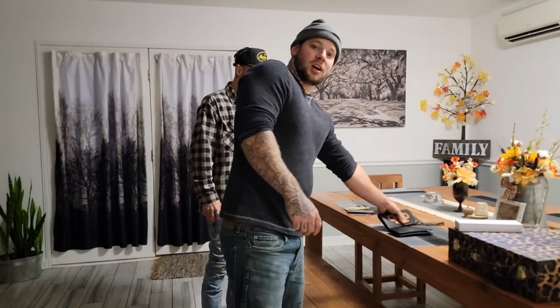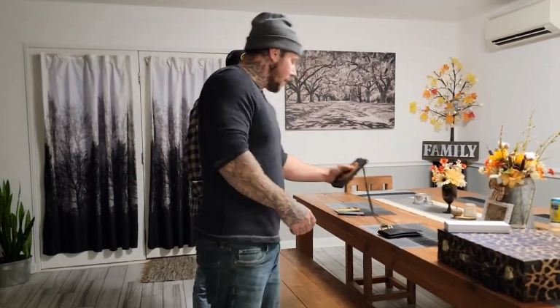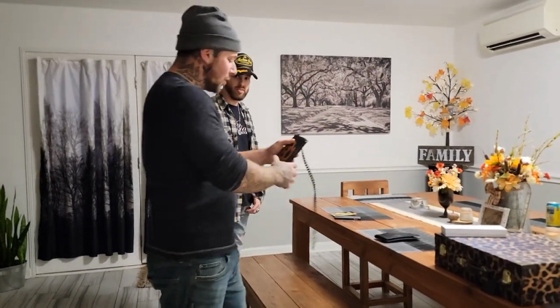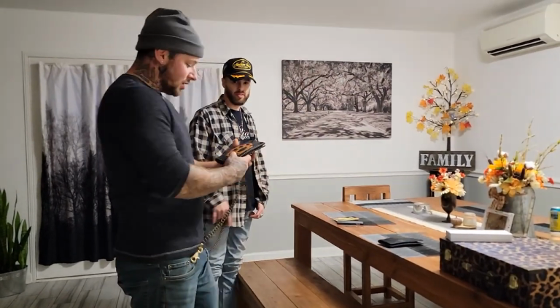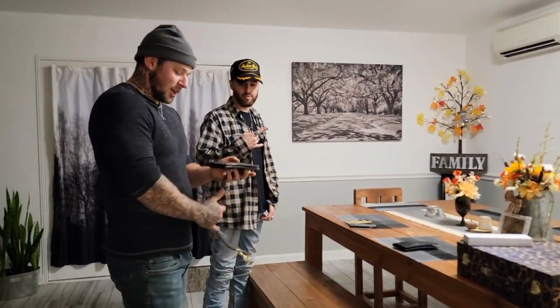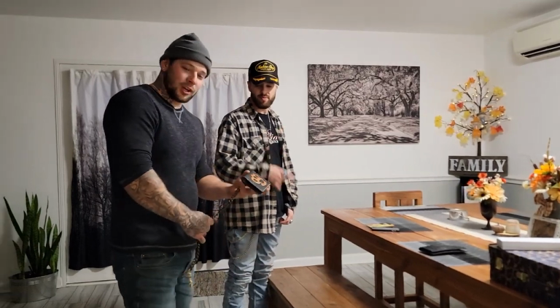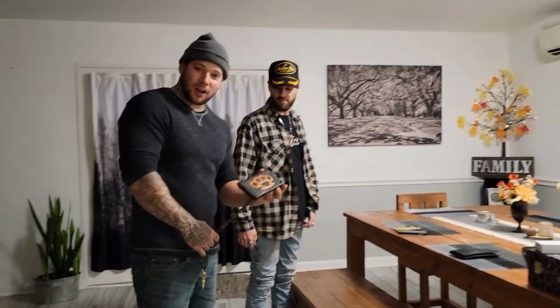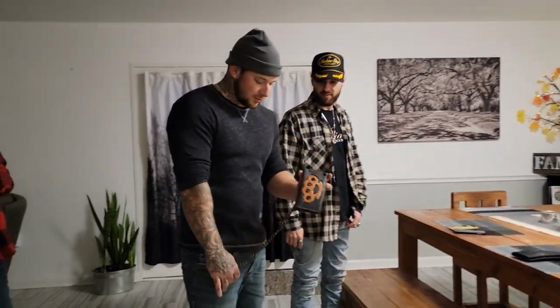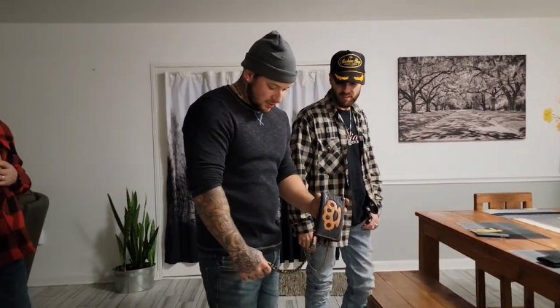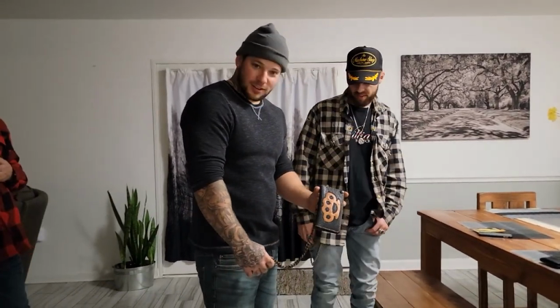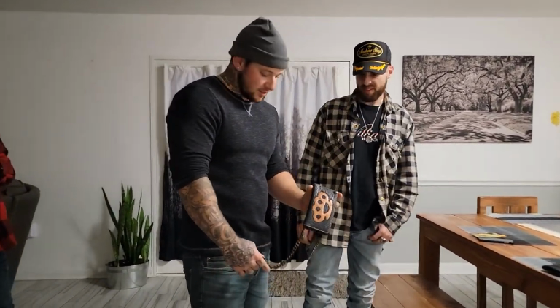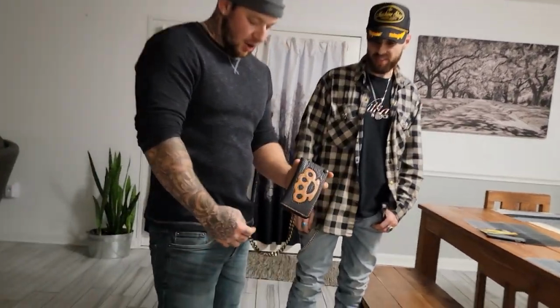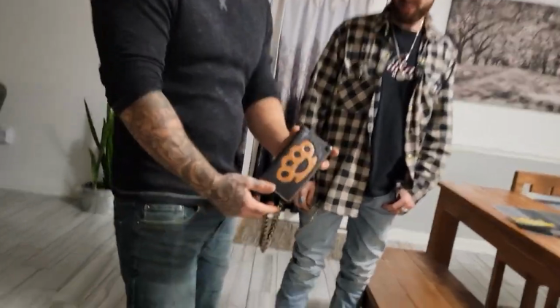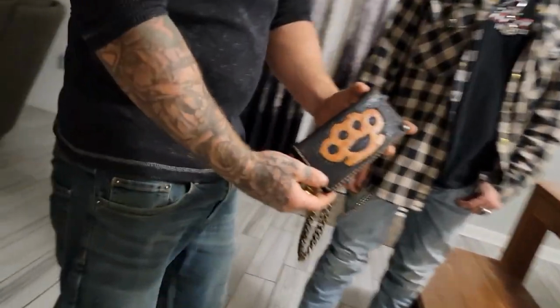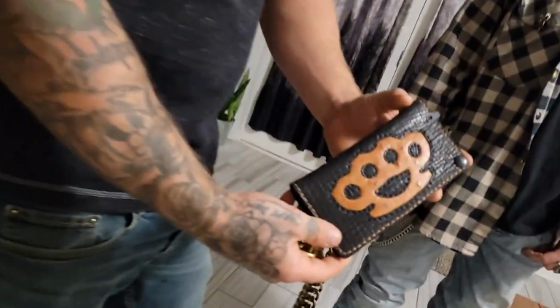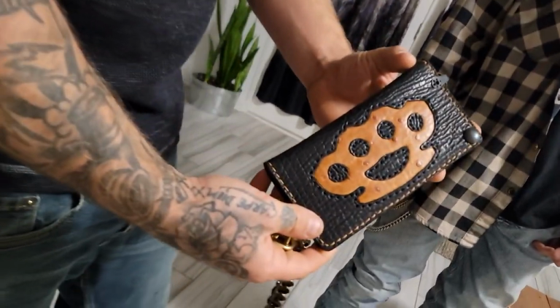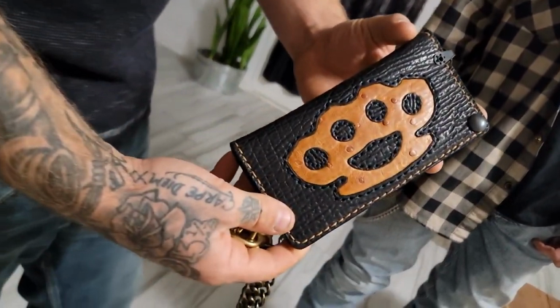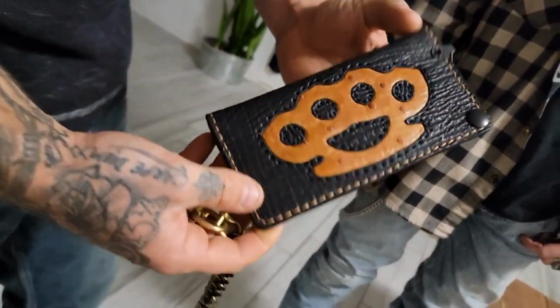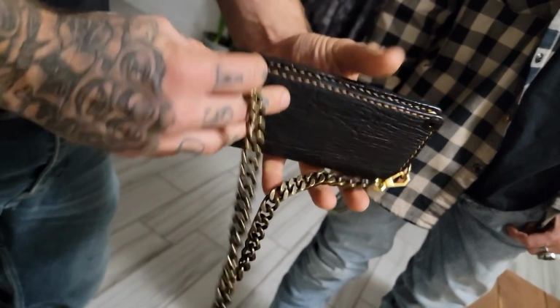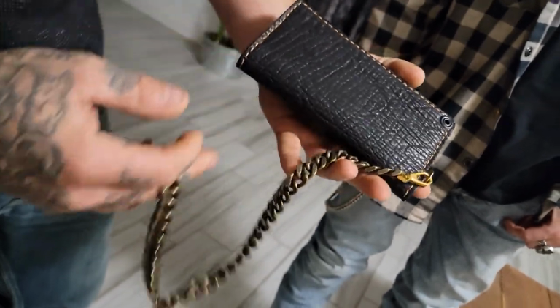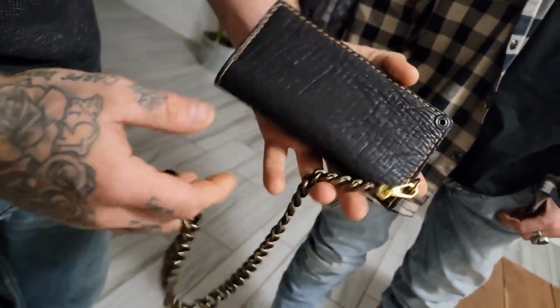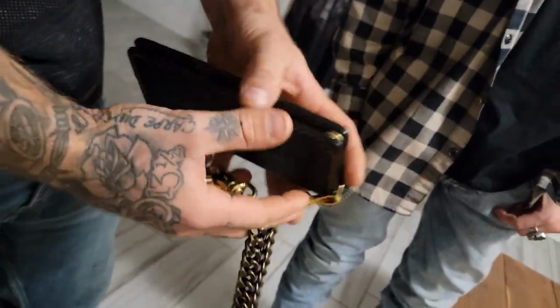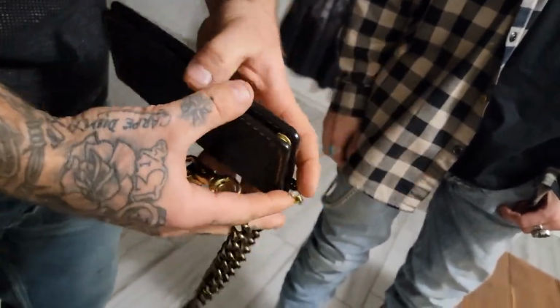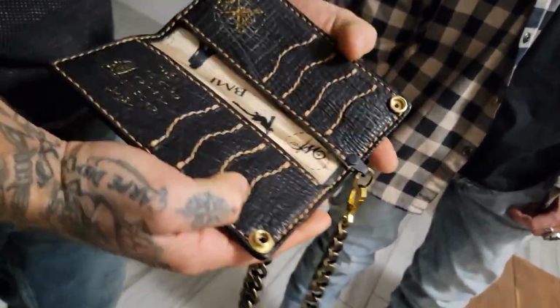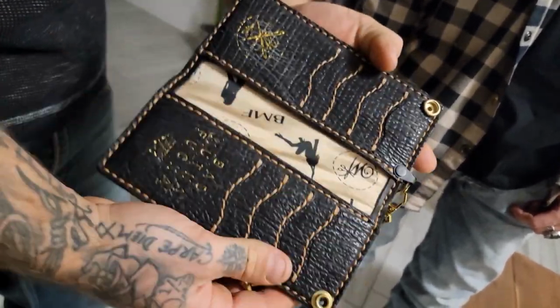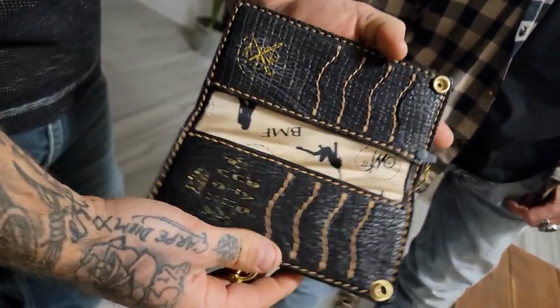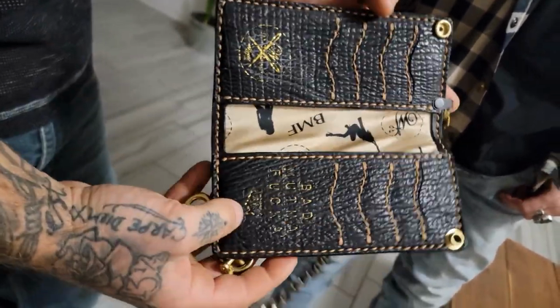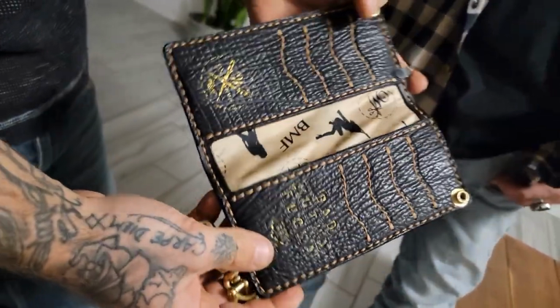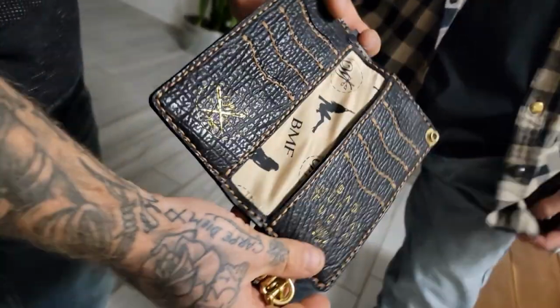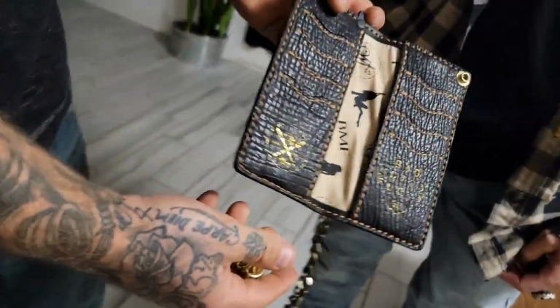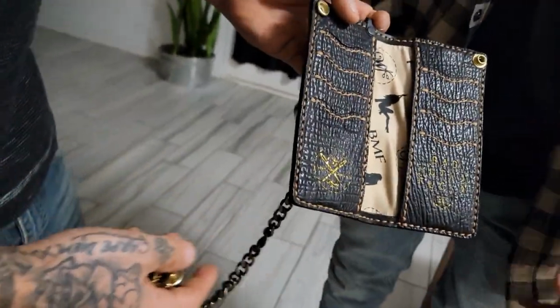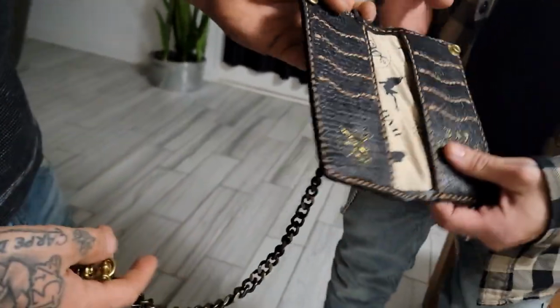Over here with my buddy Woochie — he brought the new wallet, all custom made. Tell them the process, tell them about it.